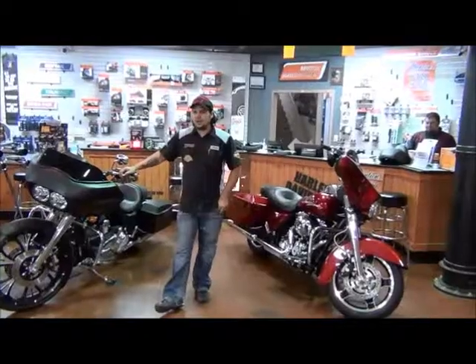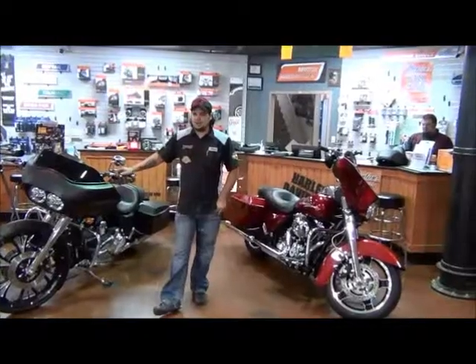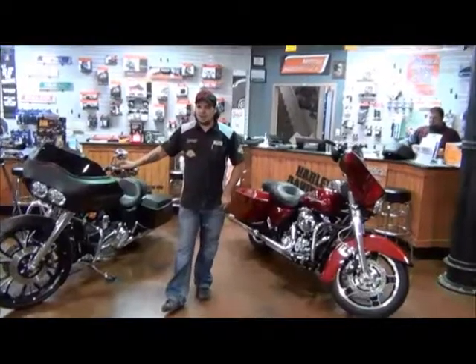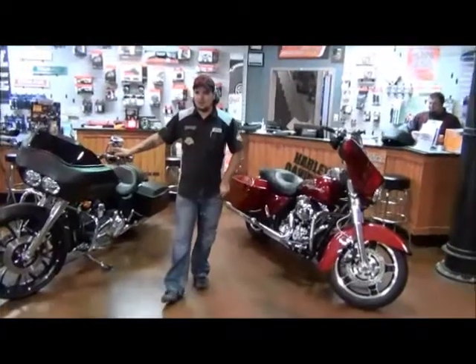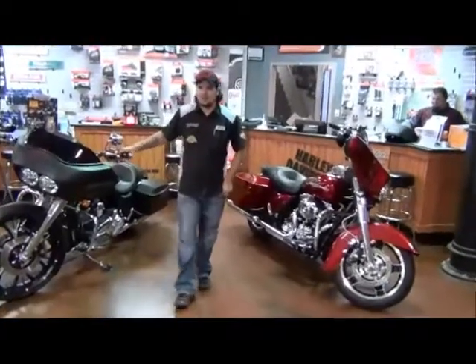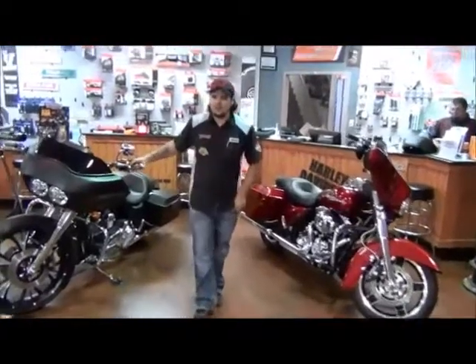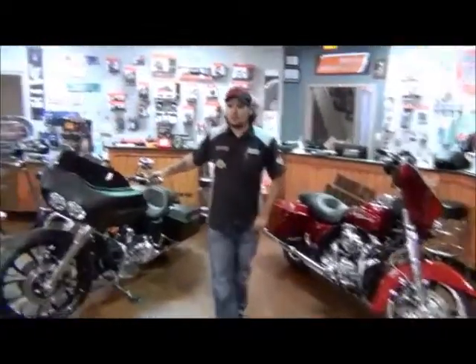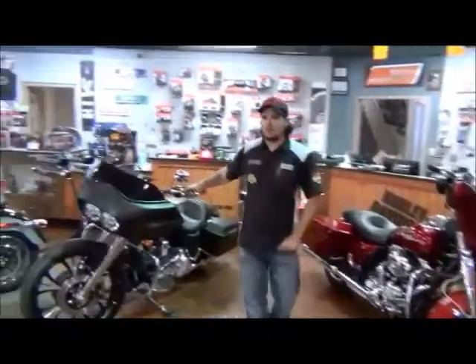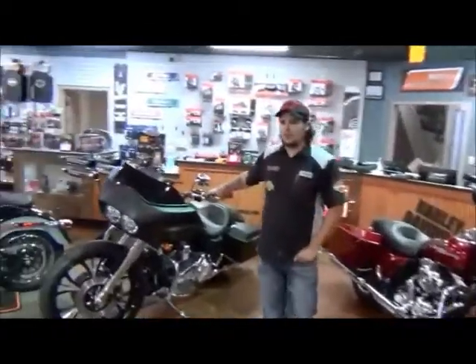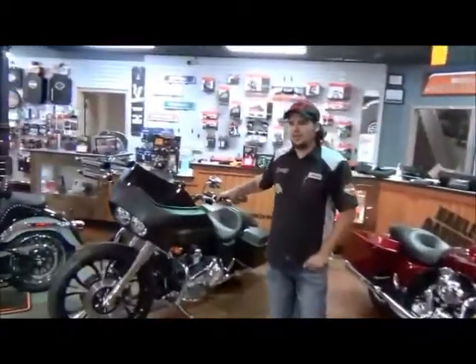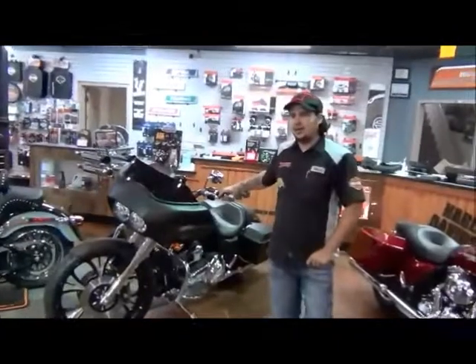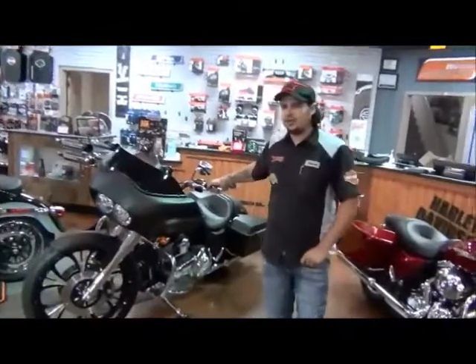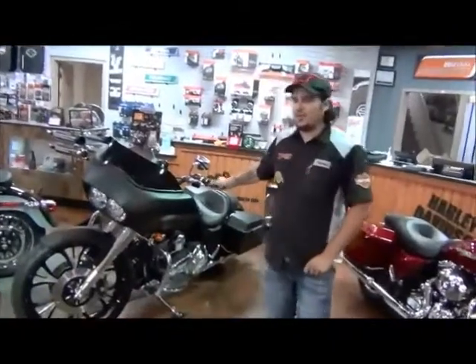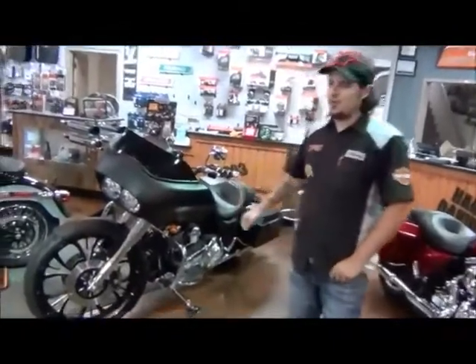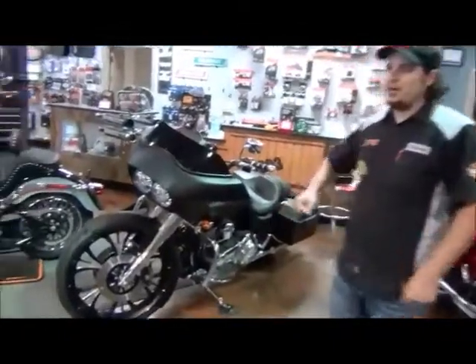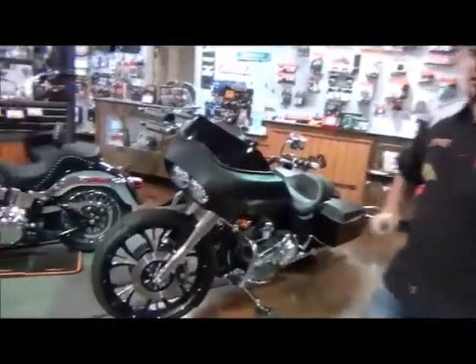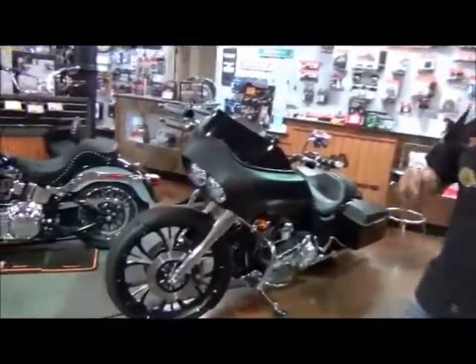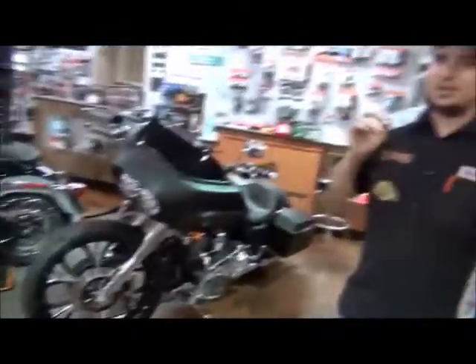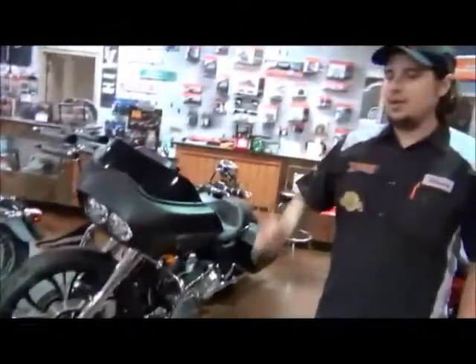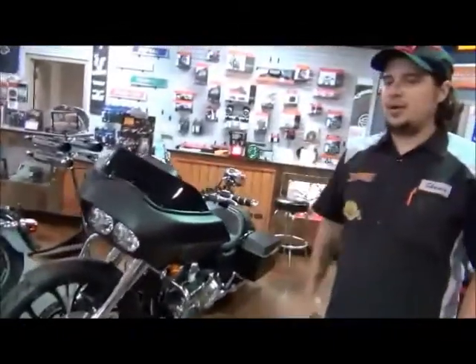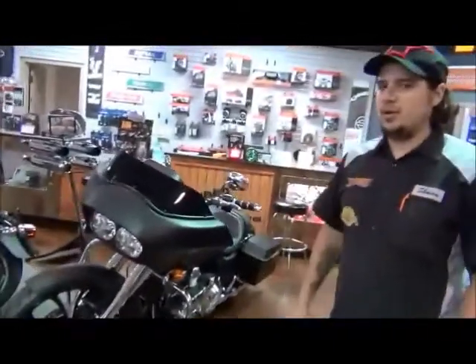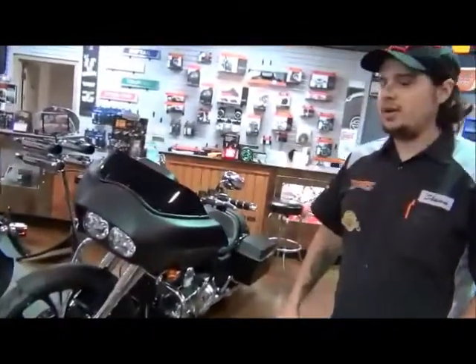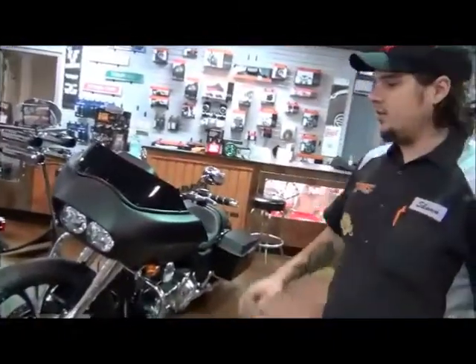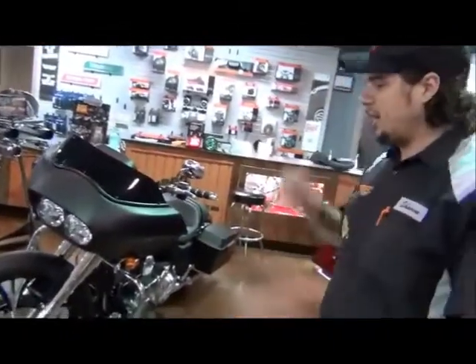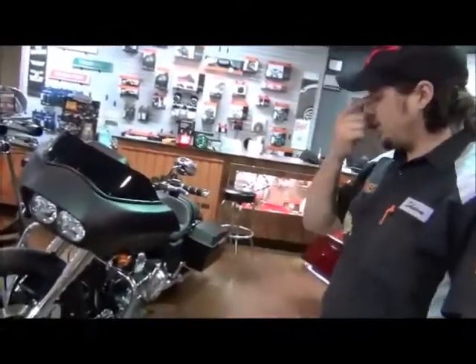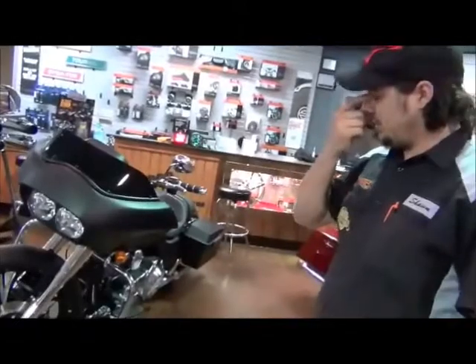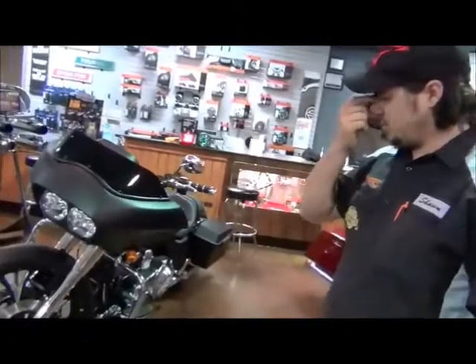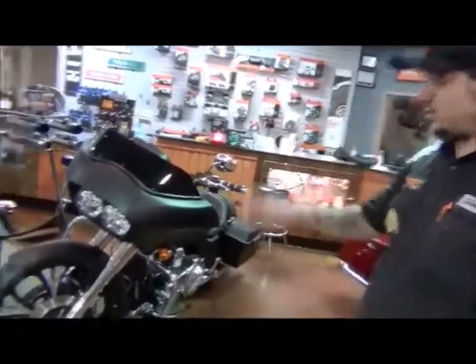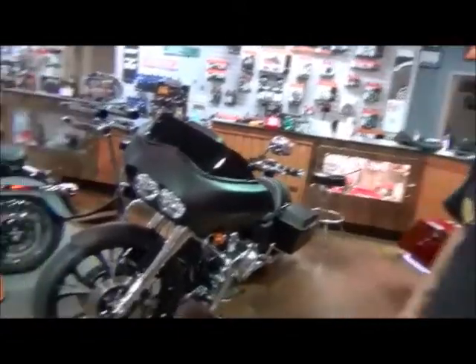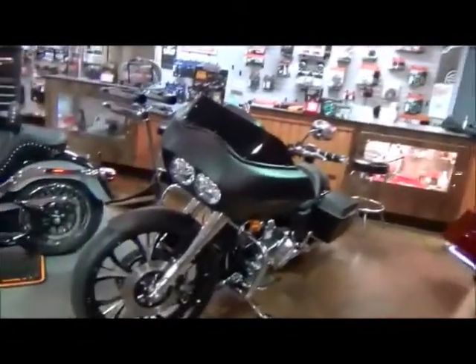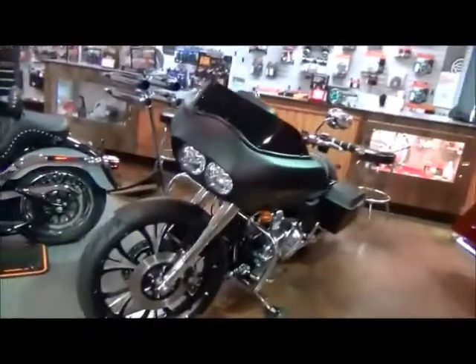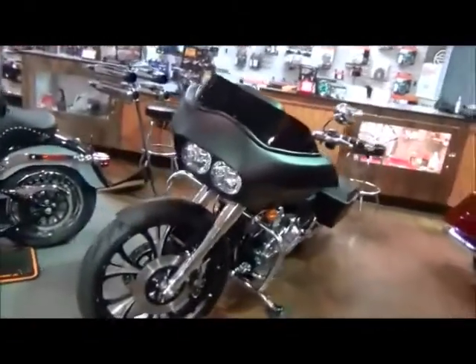Hi, welcome to Renegade Harley-Davidson. My name is Woody from the Parts Department. First off, I want to talk about bringing new customization to the bike world right now. As you can see, we've got this 2012 Denim Black Road Glide.